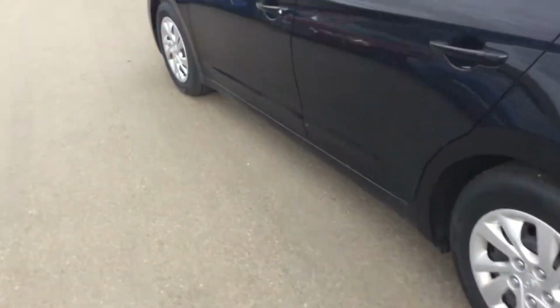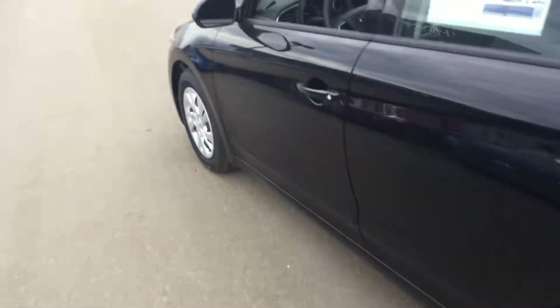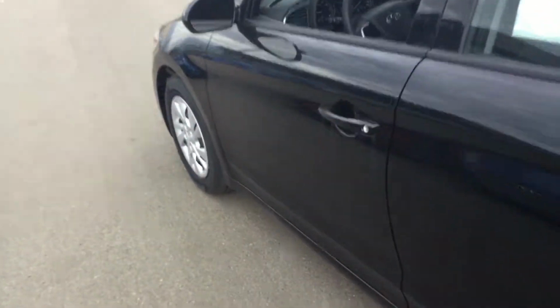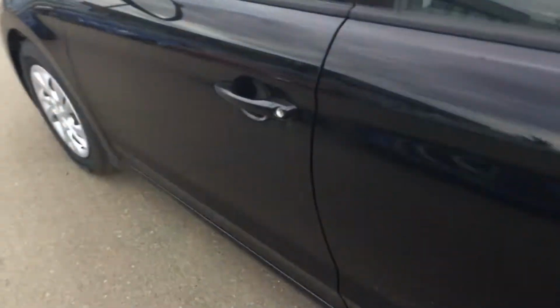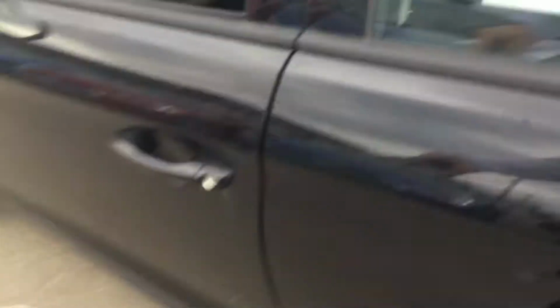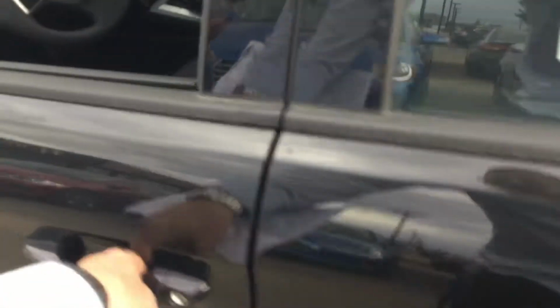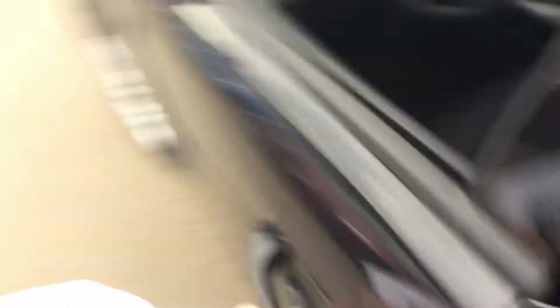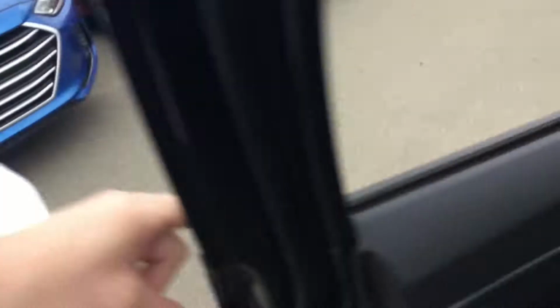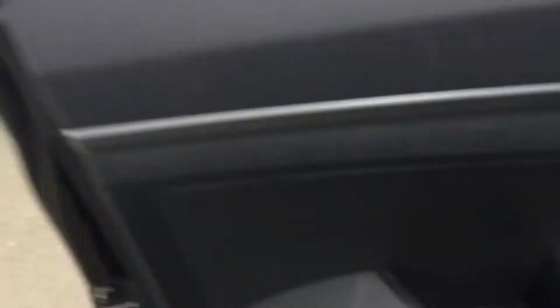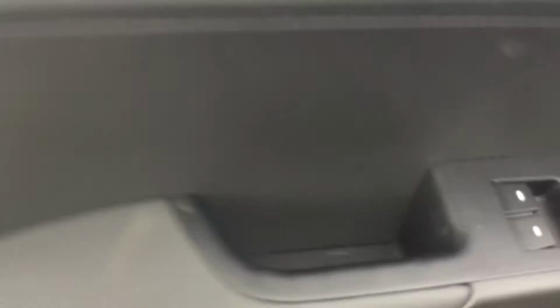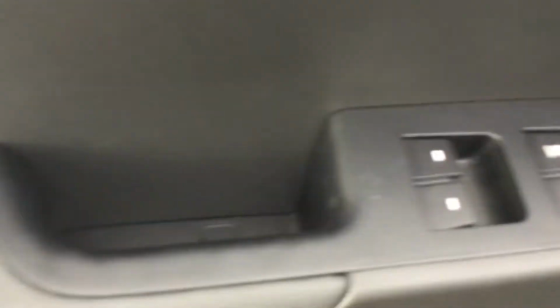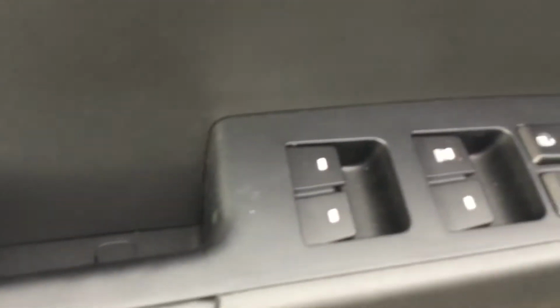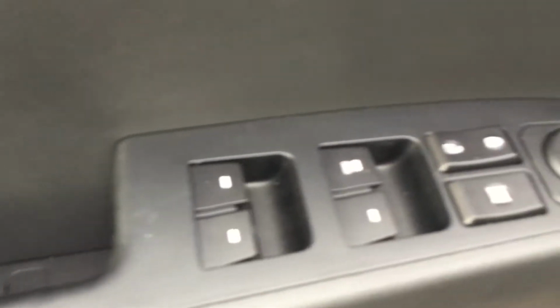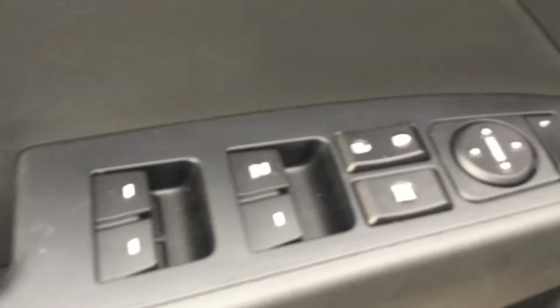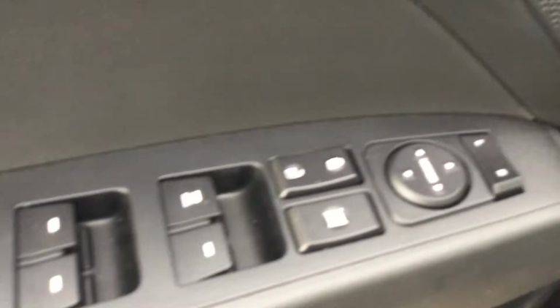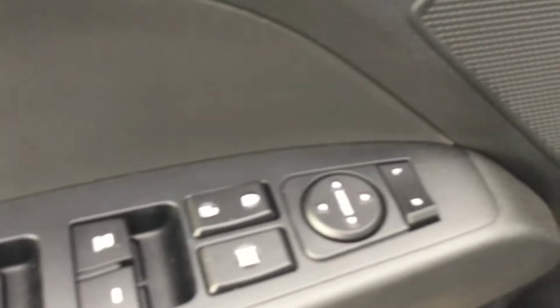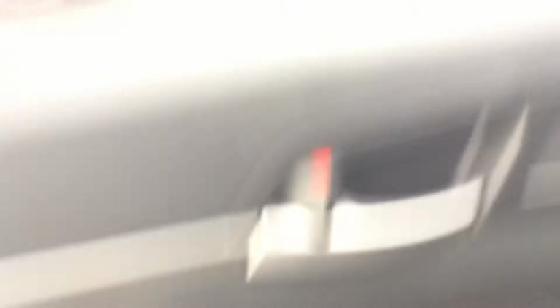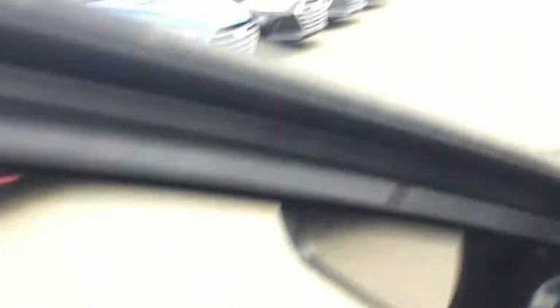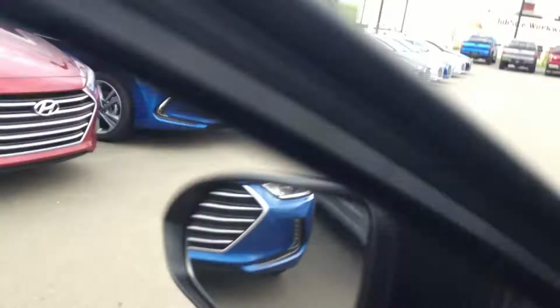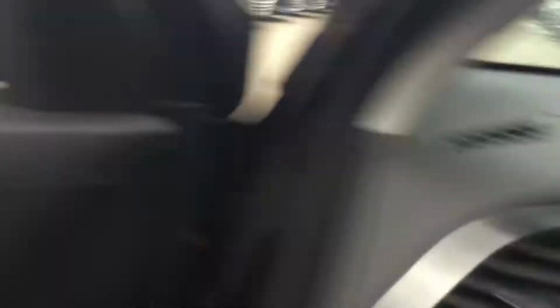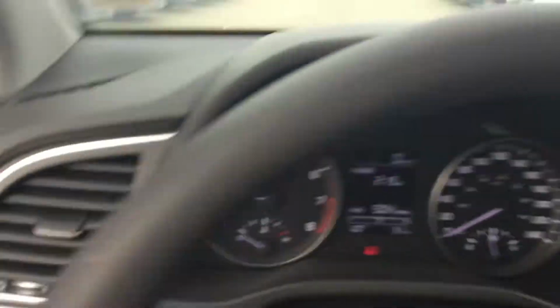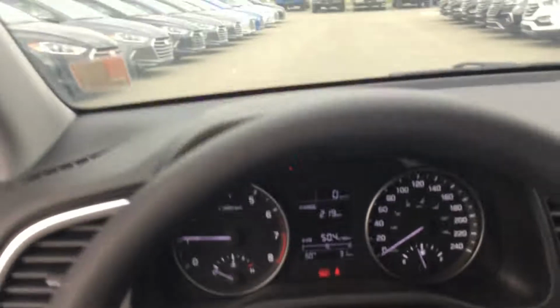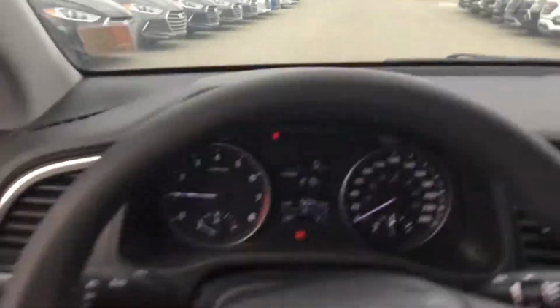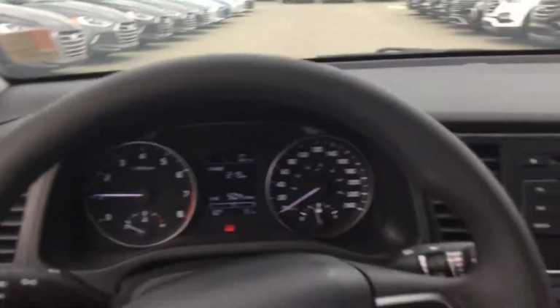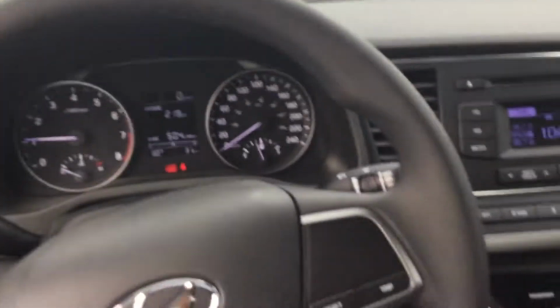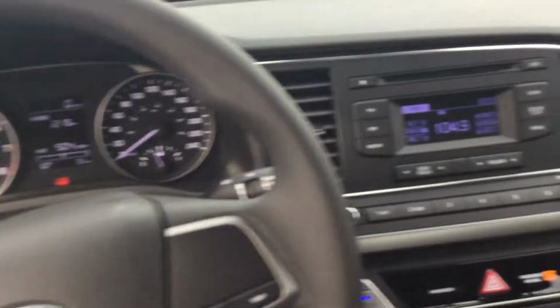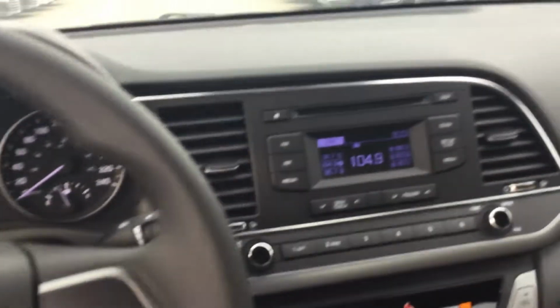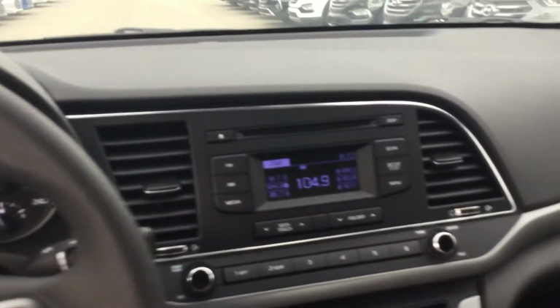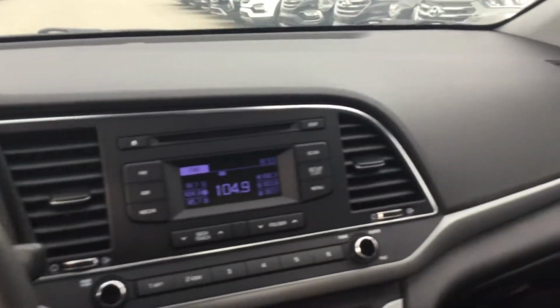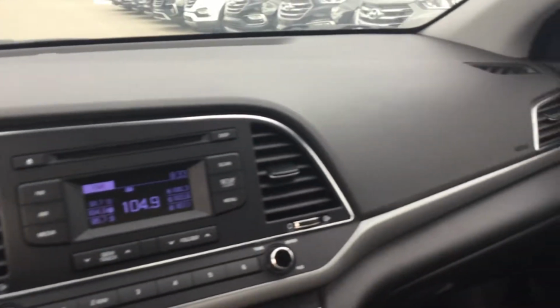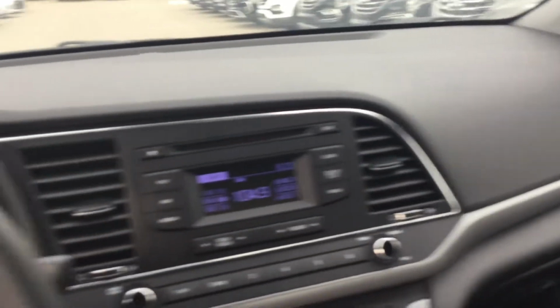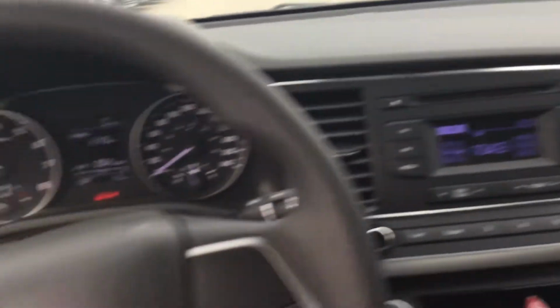We'll just hop inside here. It does have your power windows, power mirrors, power door locks. Beautiful dash.